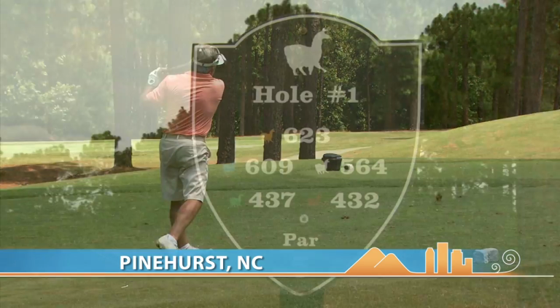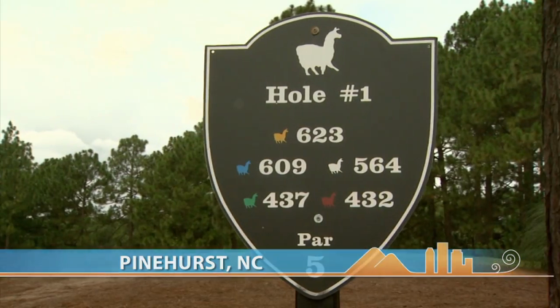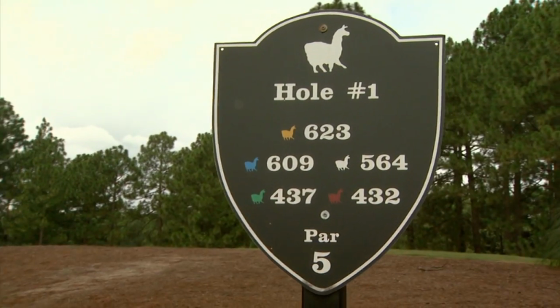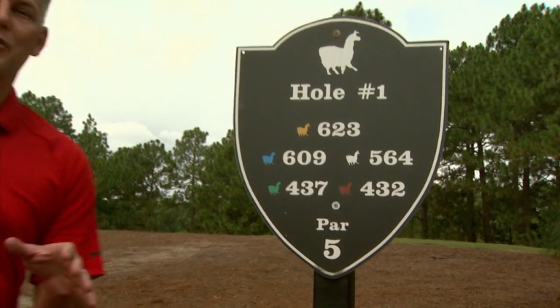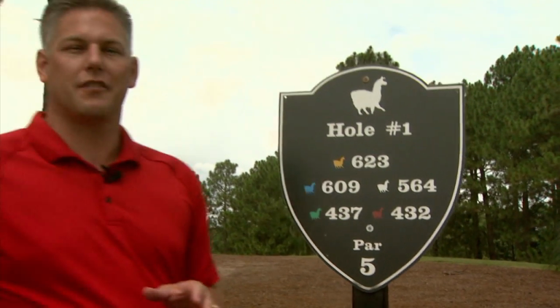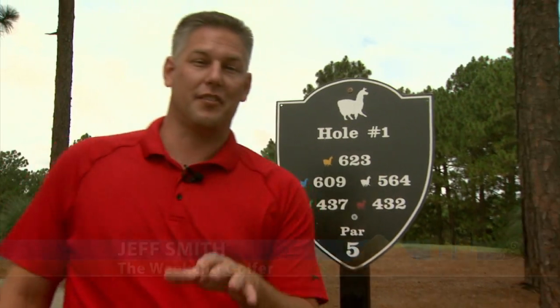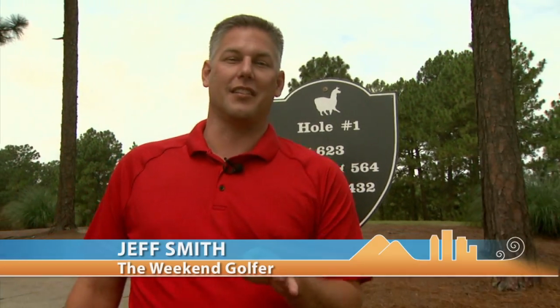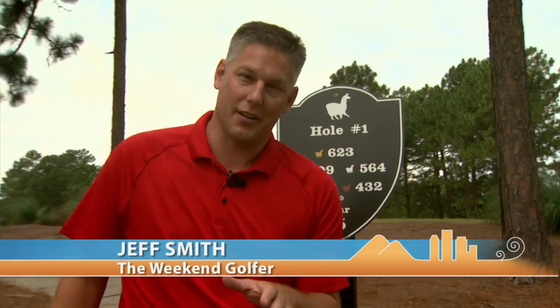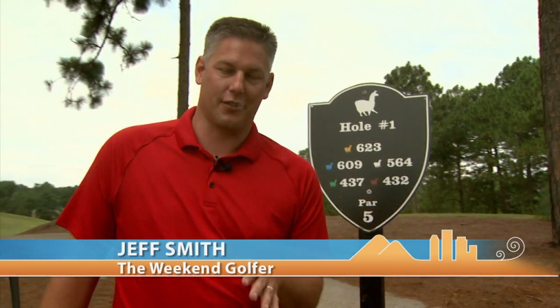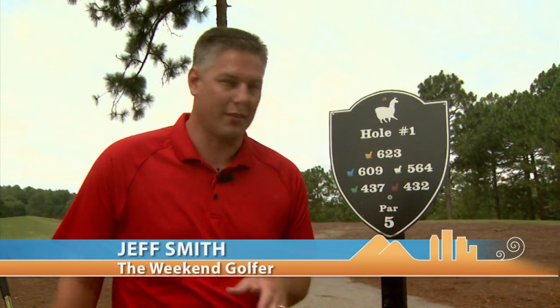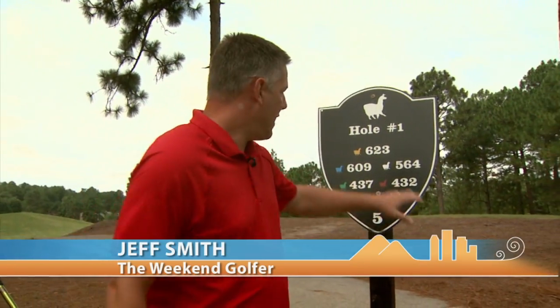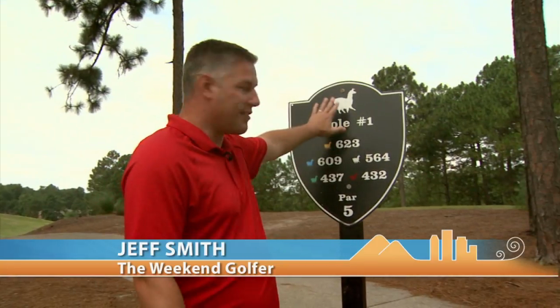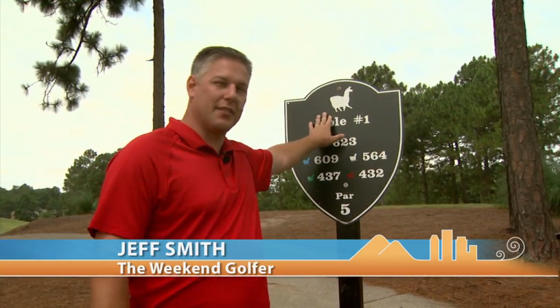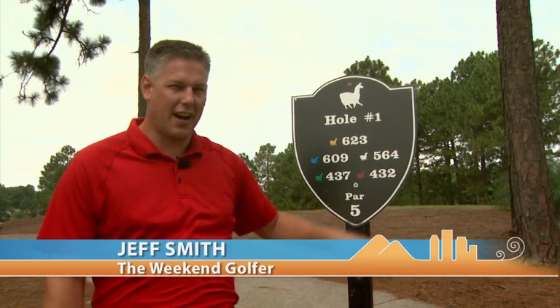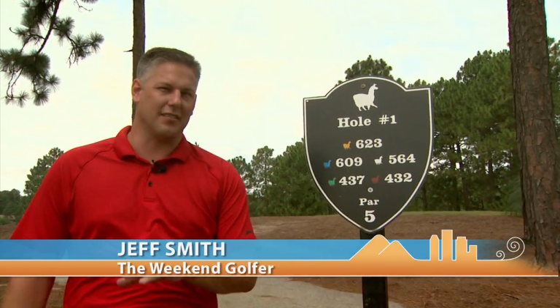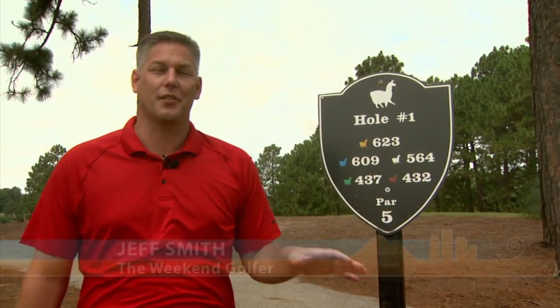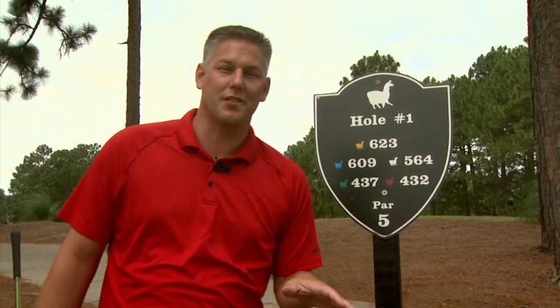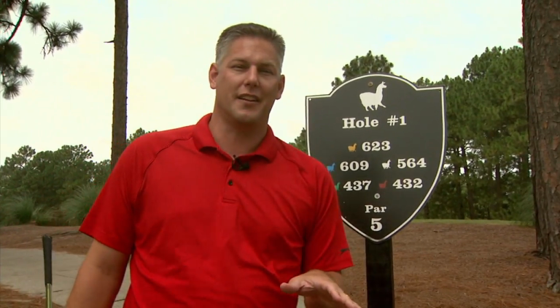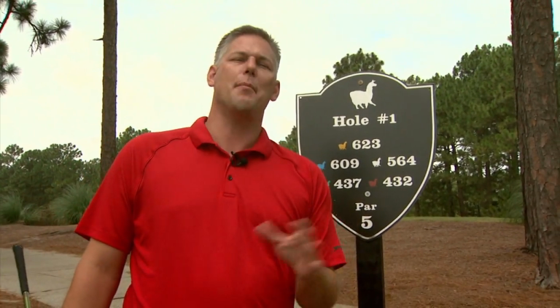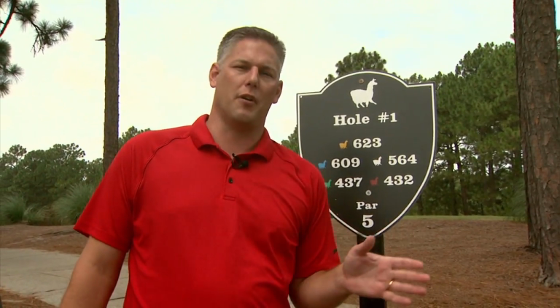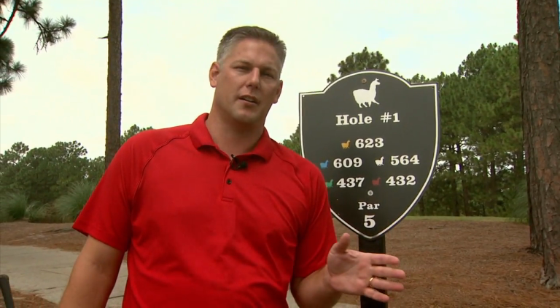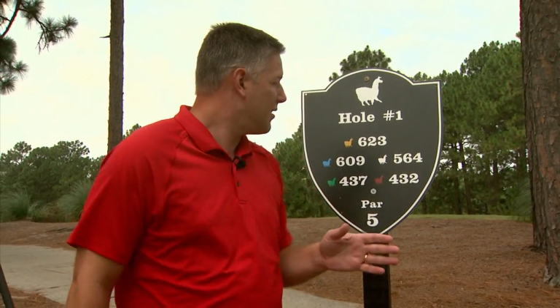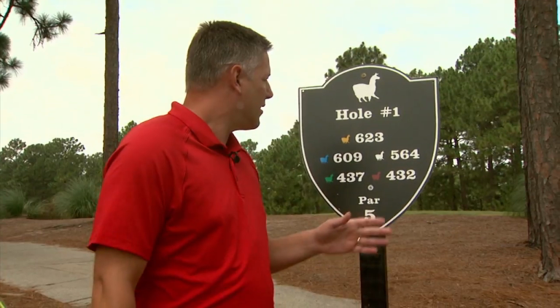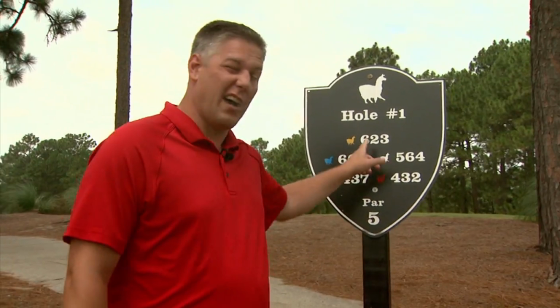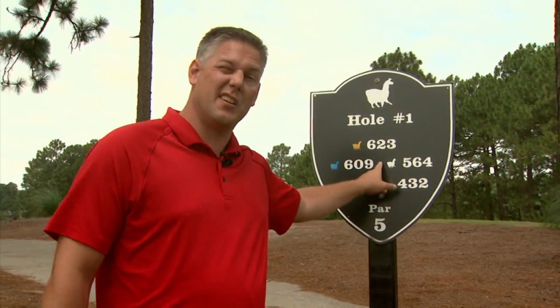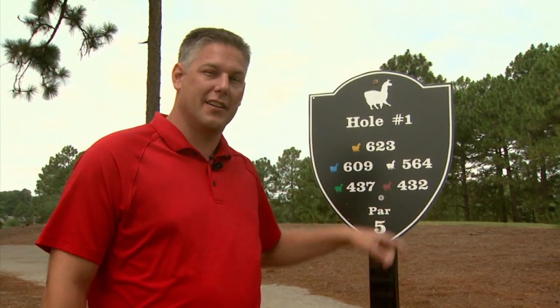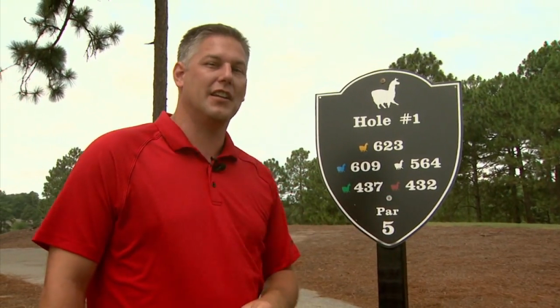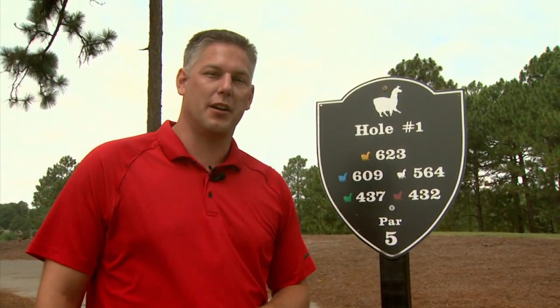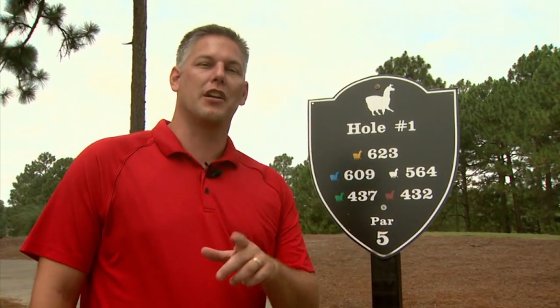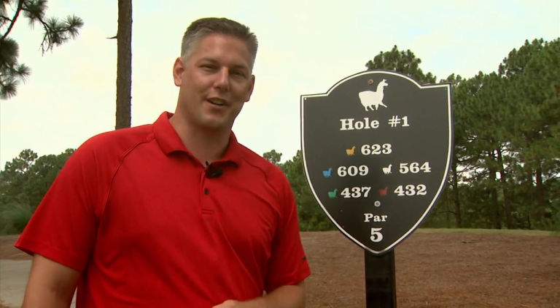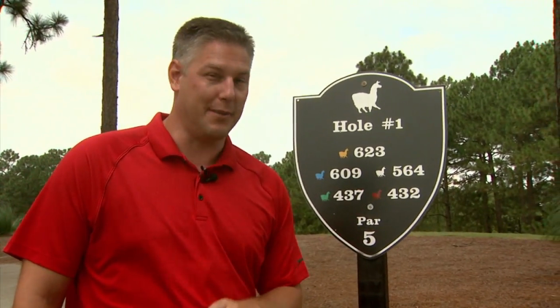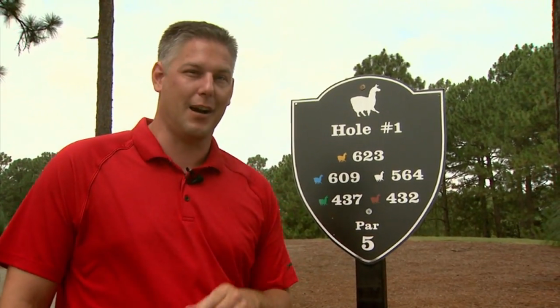We're here today at Talamore Golf Club. This is known as the llama golf course. As you can see, there are llamas on signs and there are llamas on the course even. Llamas everywhere. You need to come out here worried about your golf game, not the llamas.